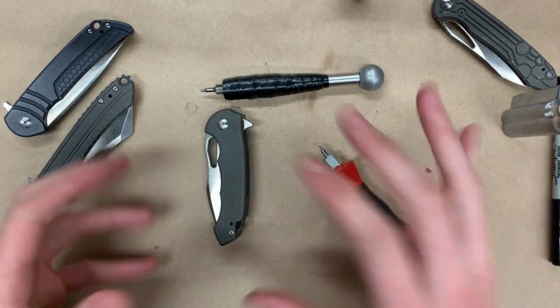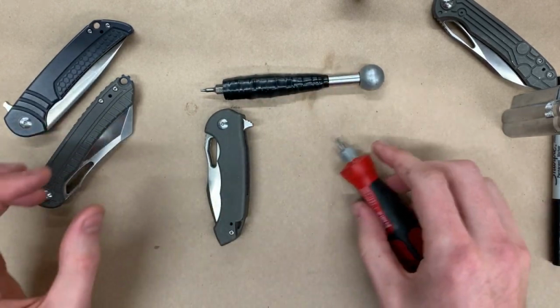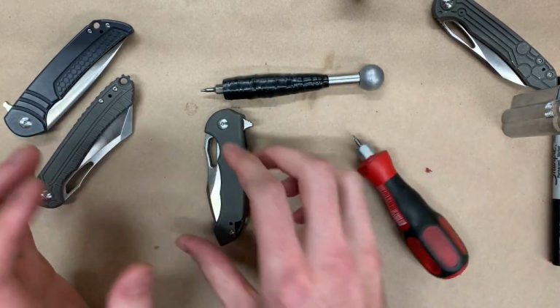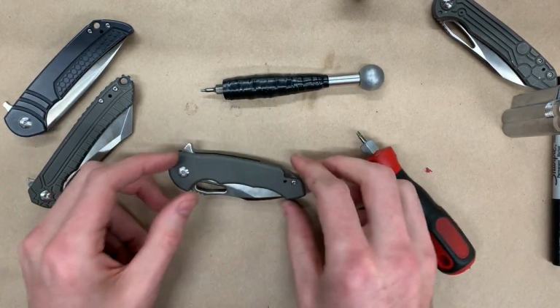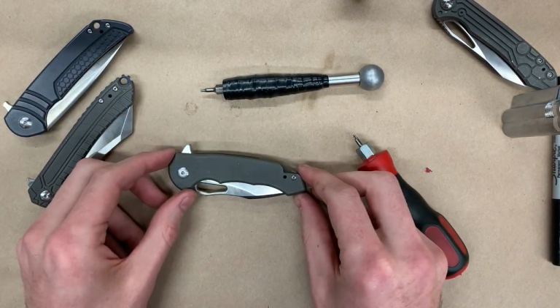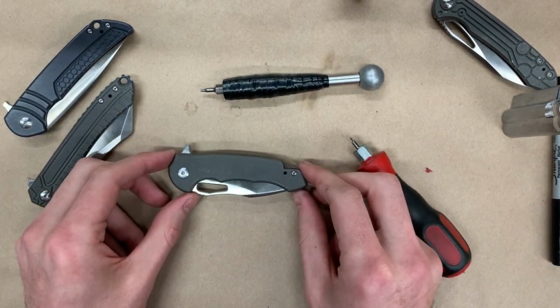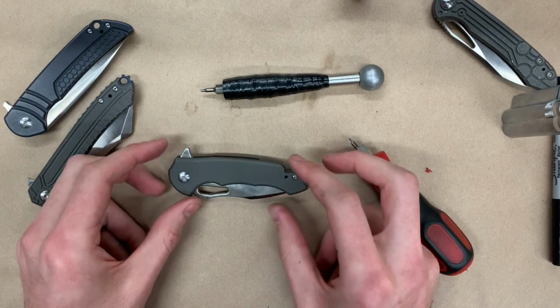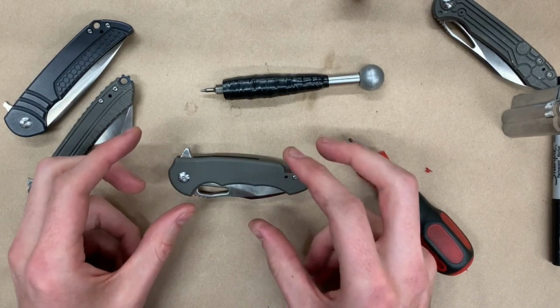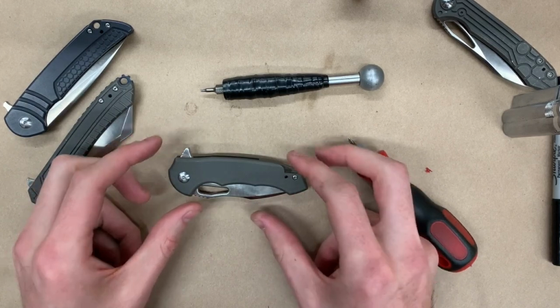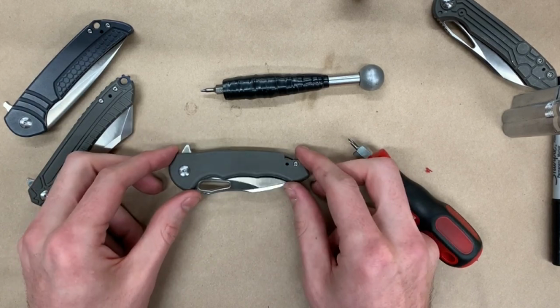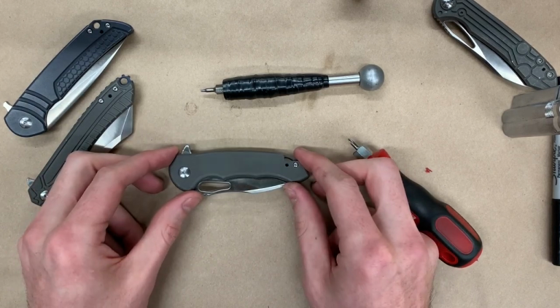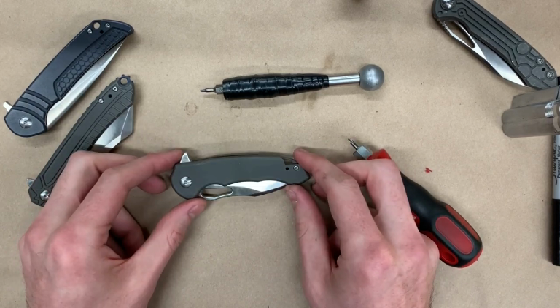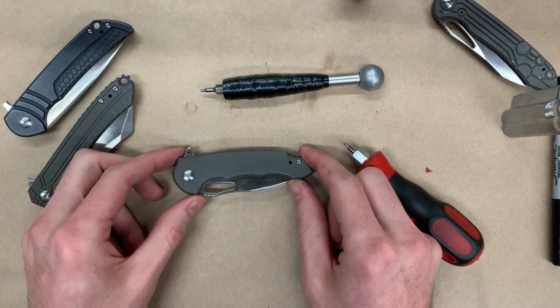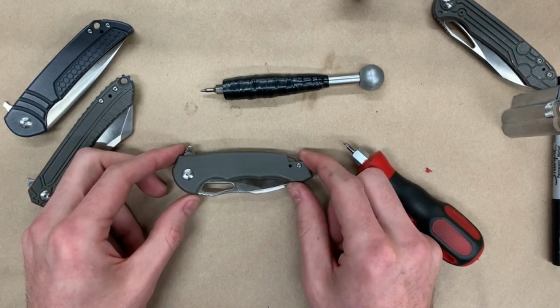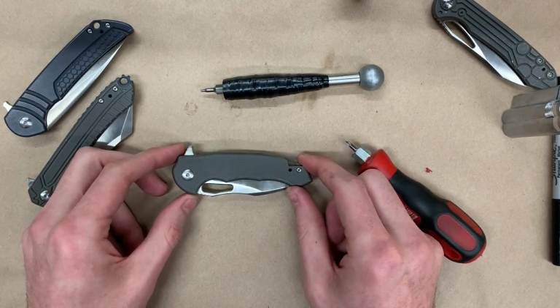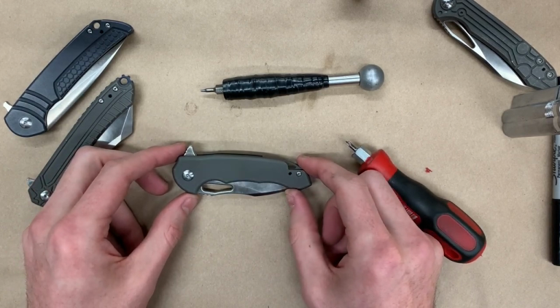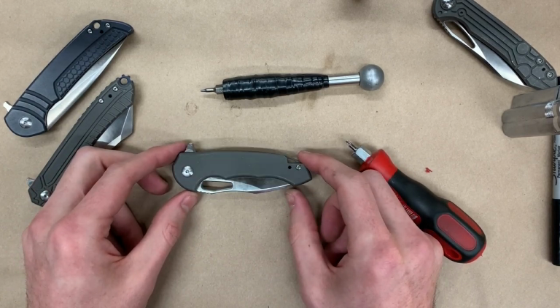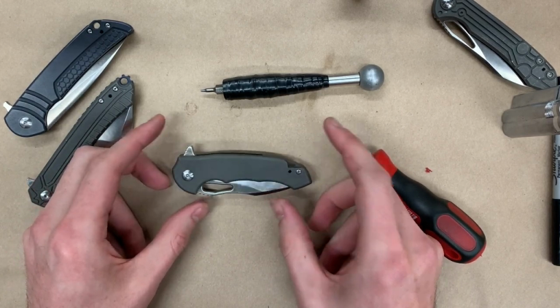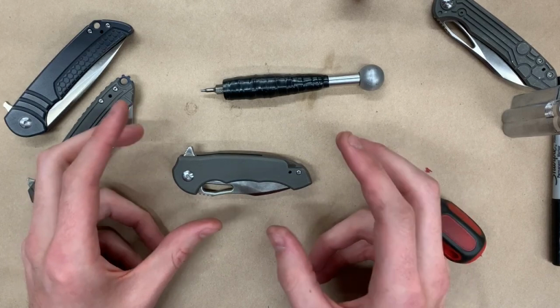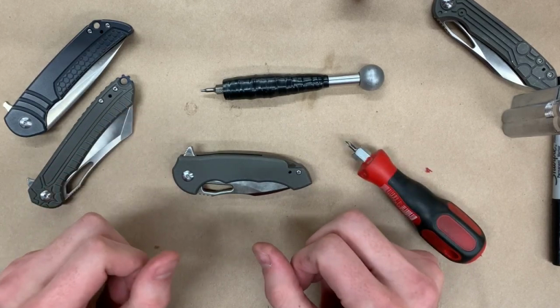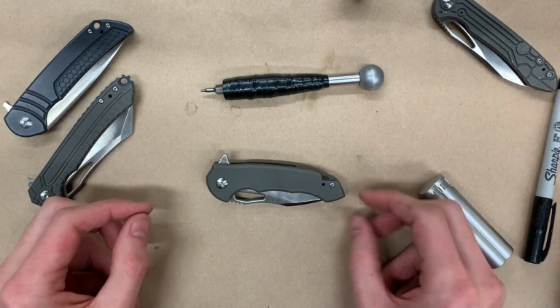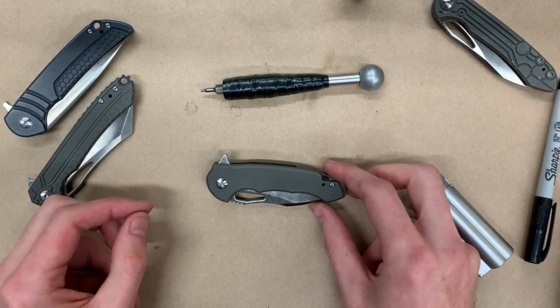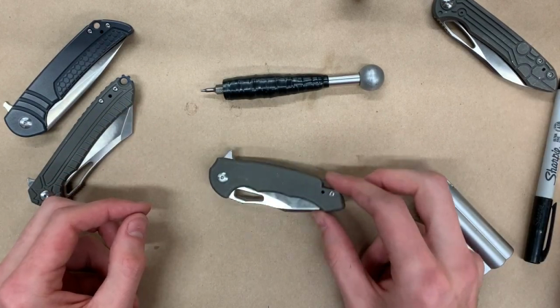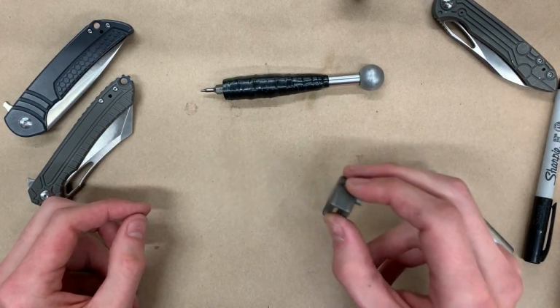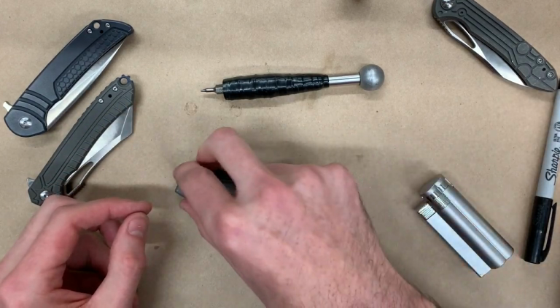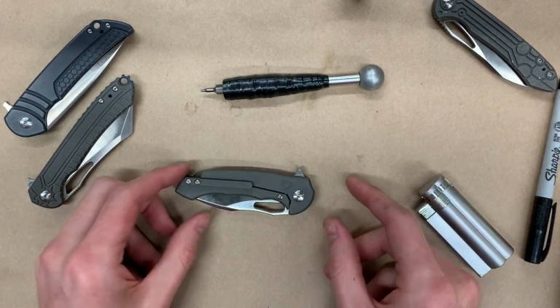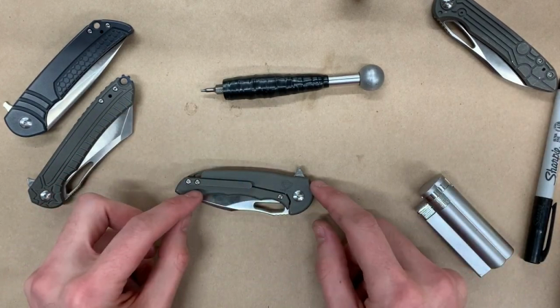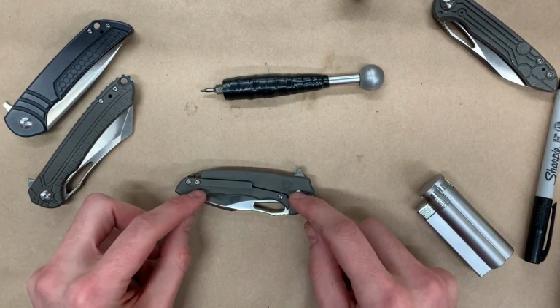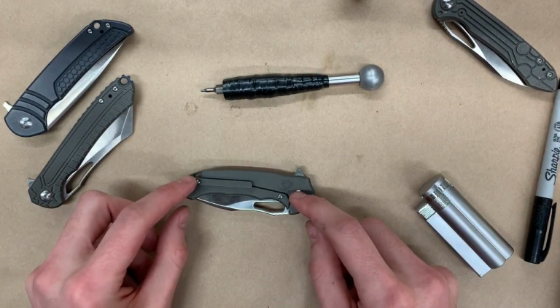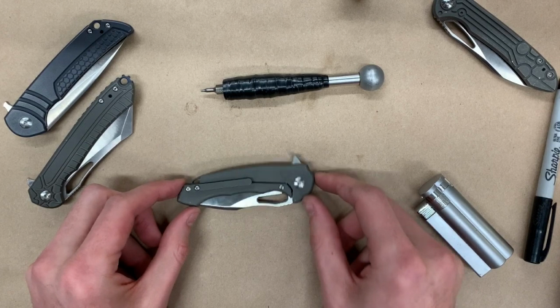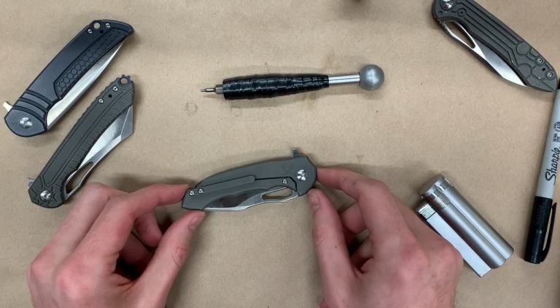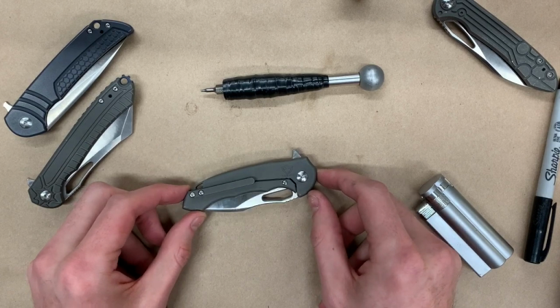Now that we've covered tightening the pivot screw, we're going to take this Falcon apart, clean out all of the internal components, and then put it back together. We're going to flip it over and start taking it apart from the lock scale.